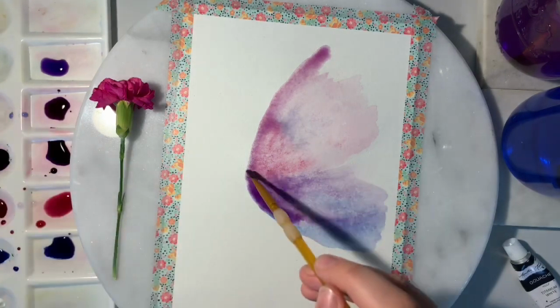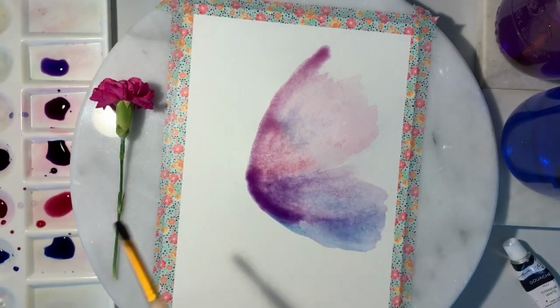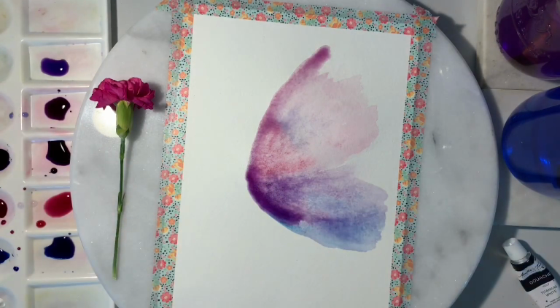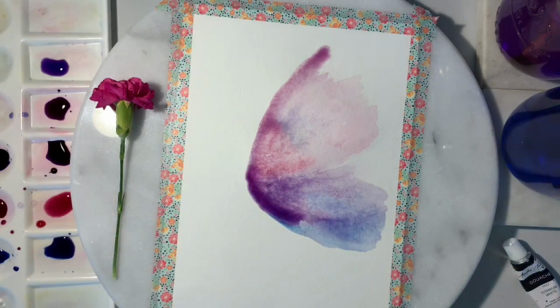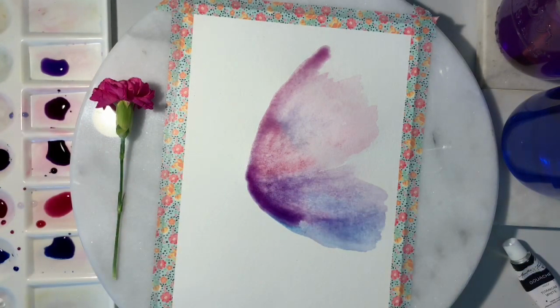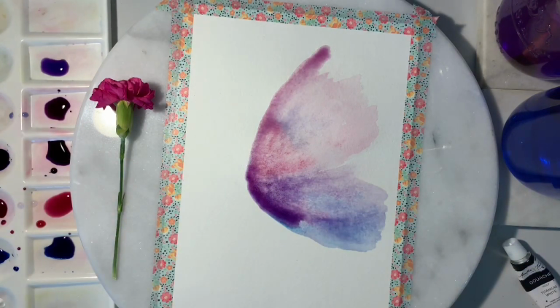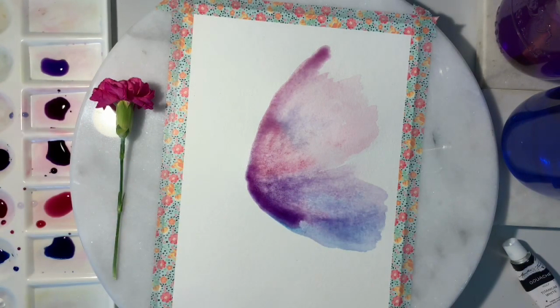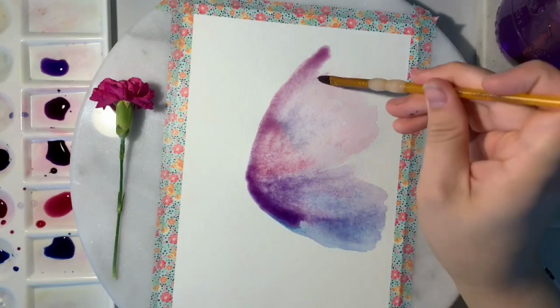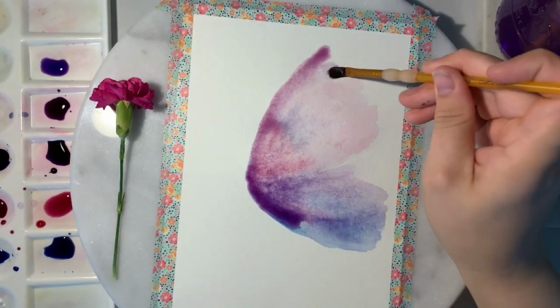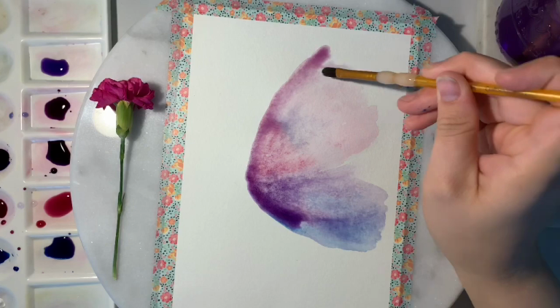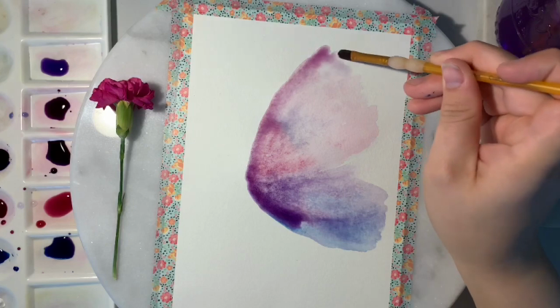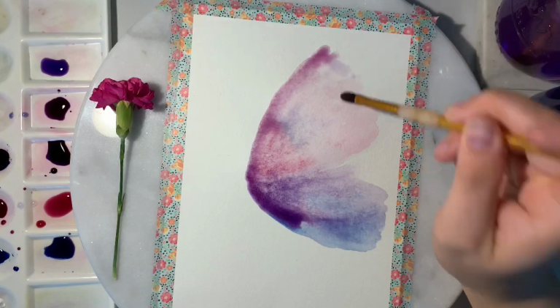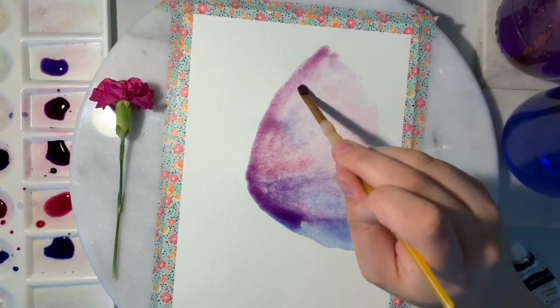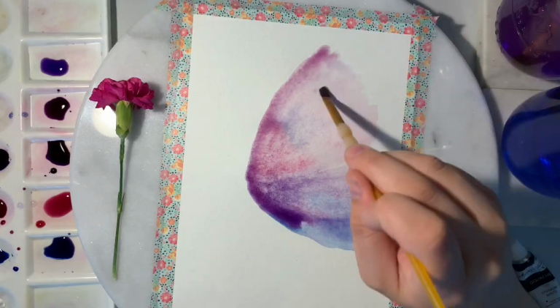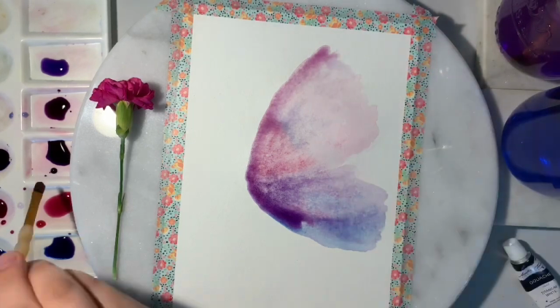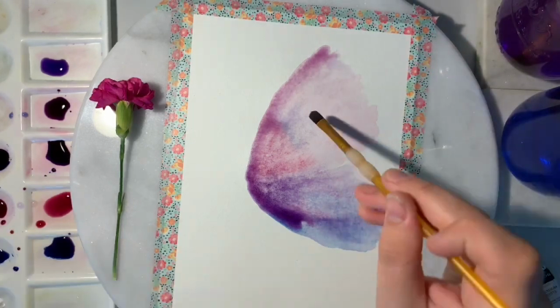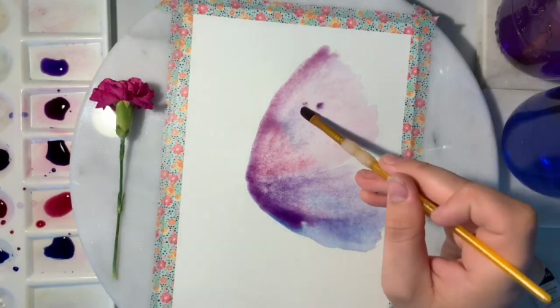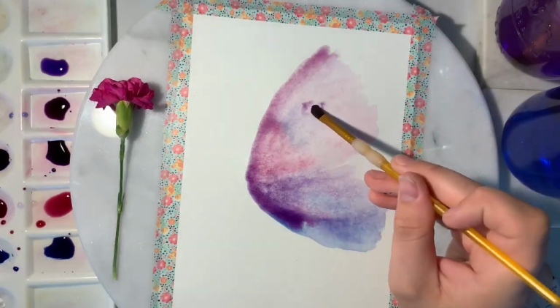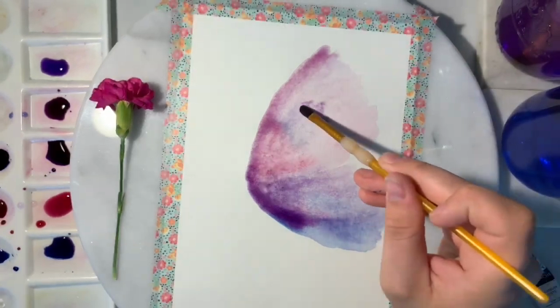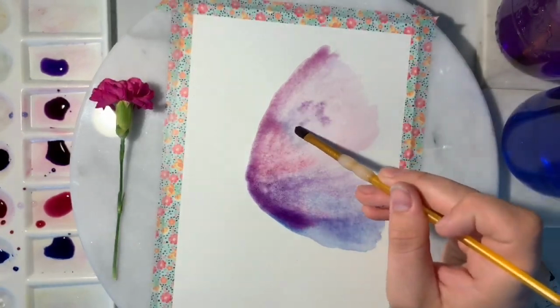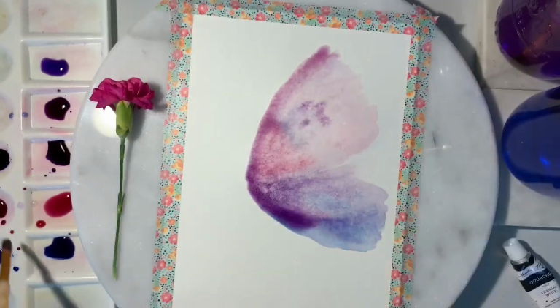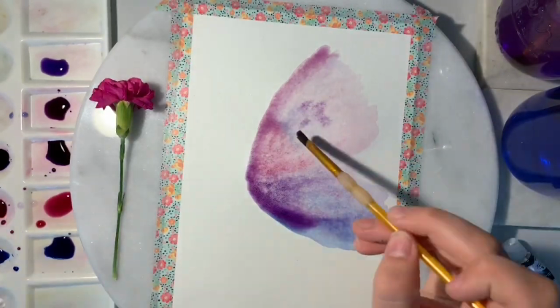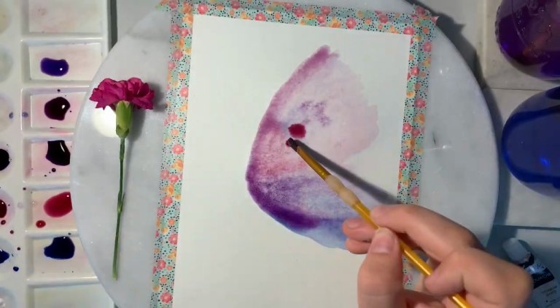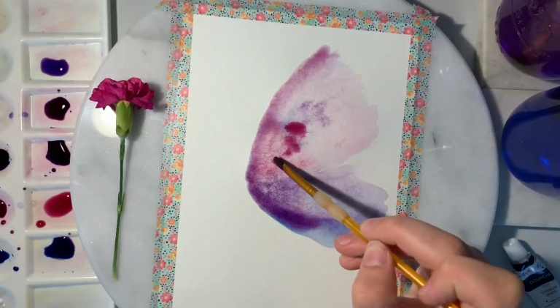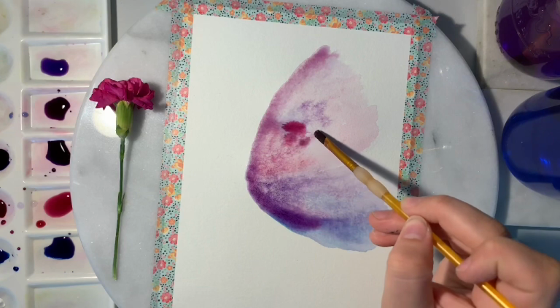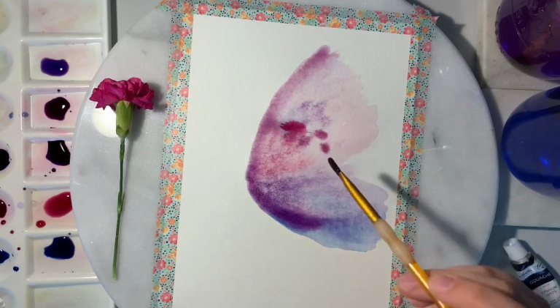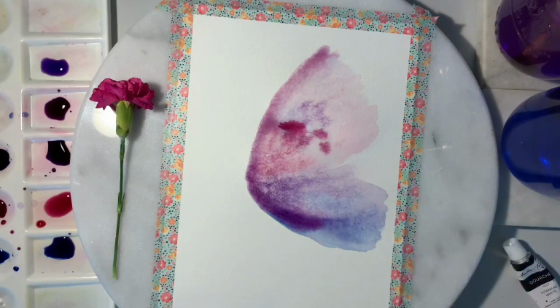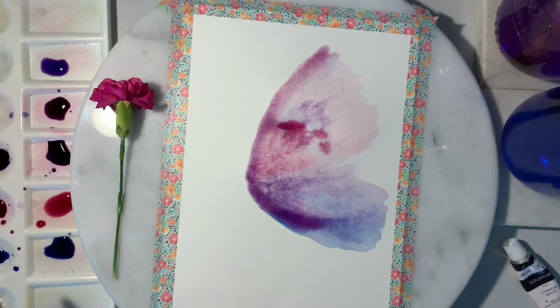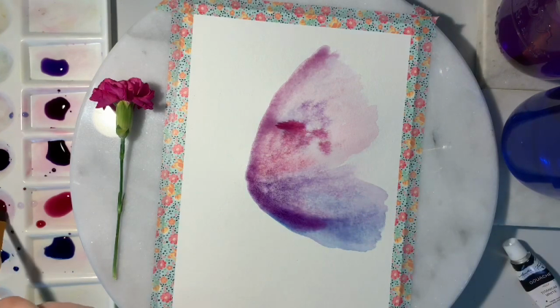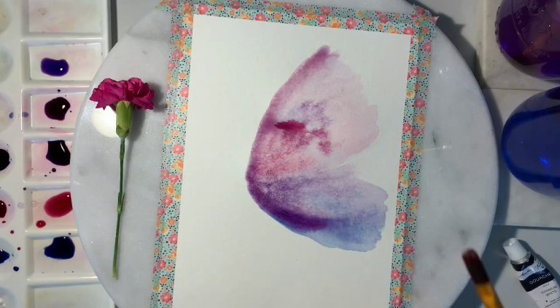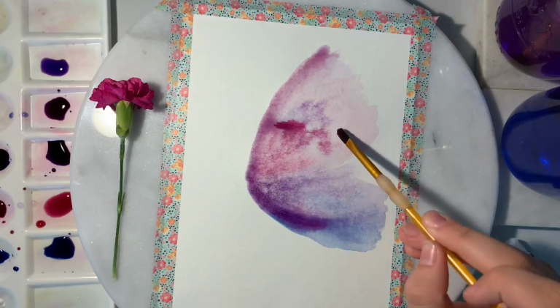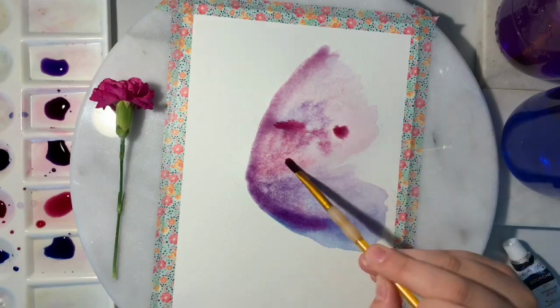When the first layer dries, you're going to want to go in with any extra details or places where you want to add color, just so that it bleeds out seamlessly.